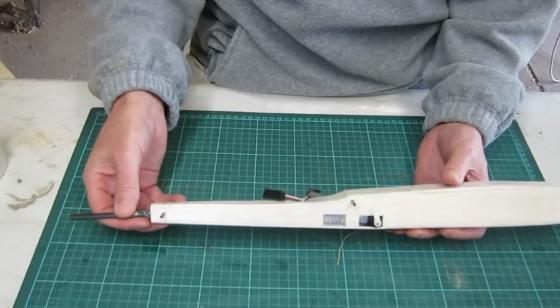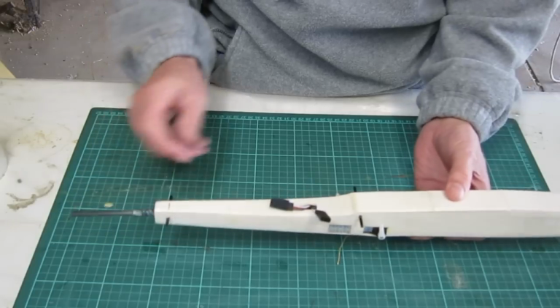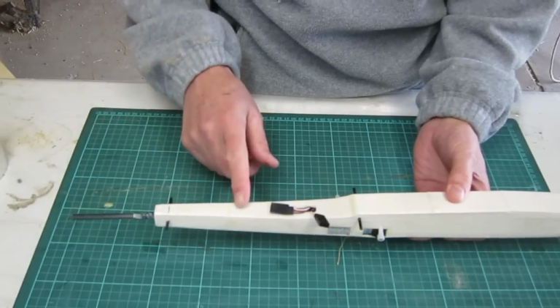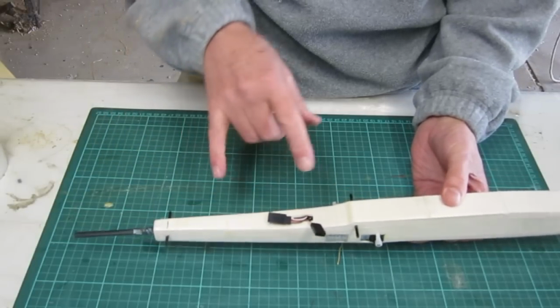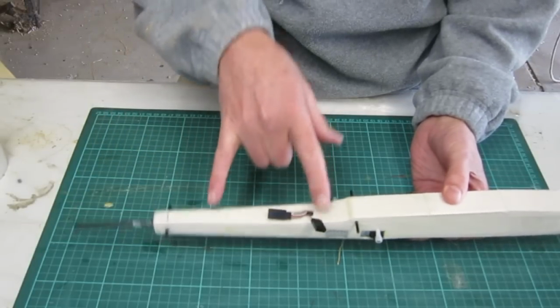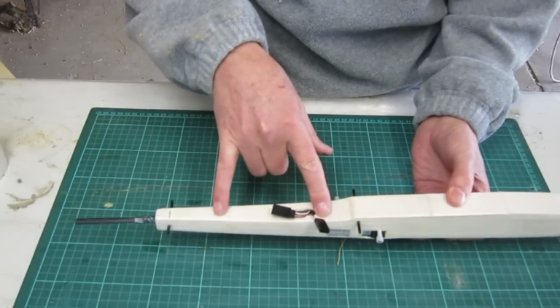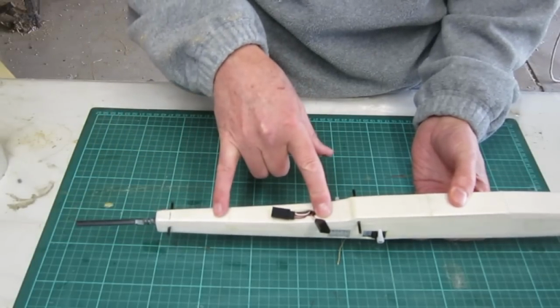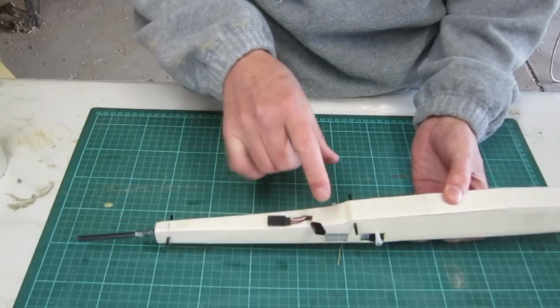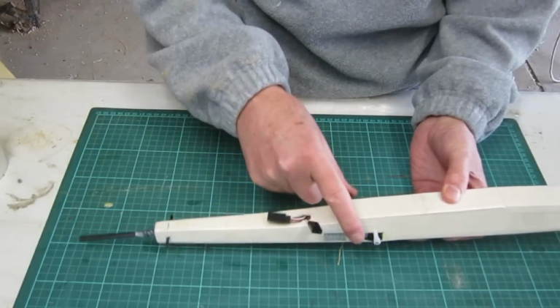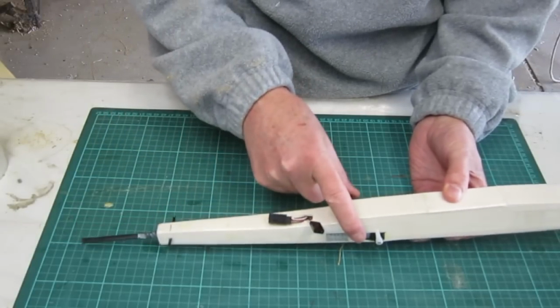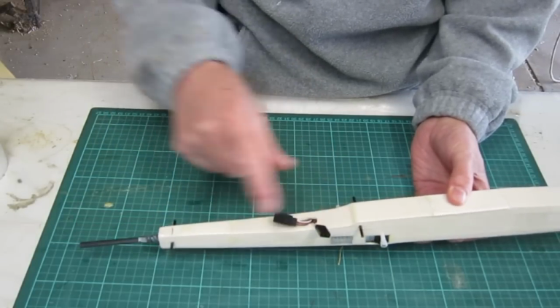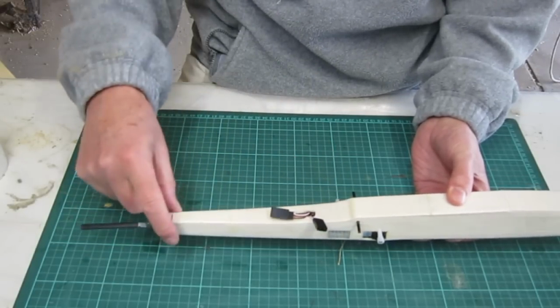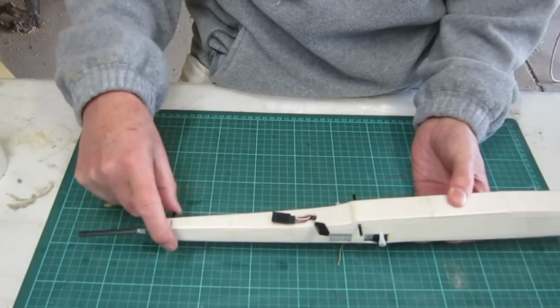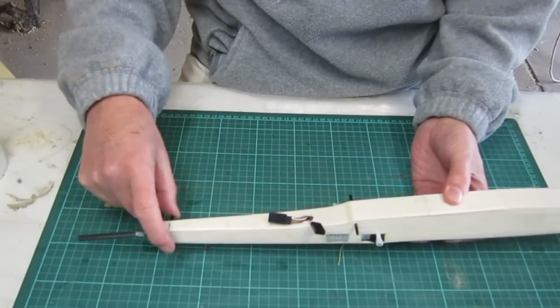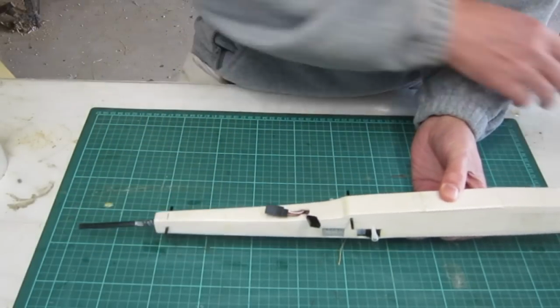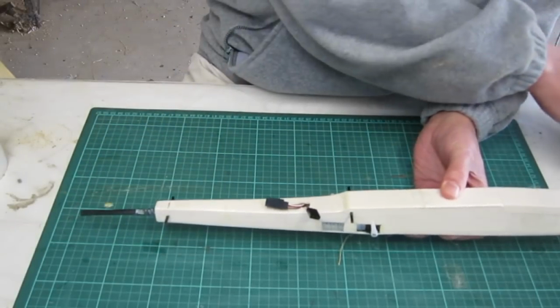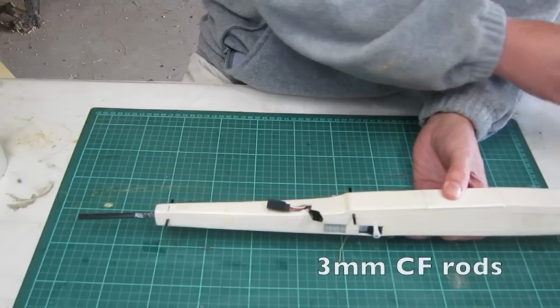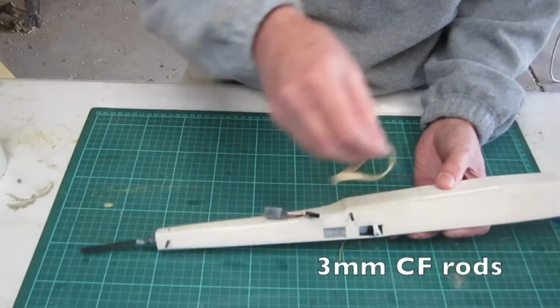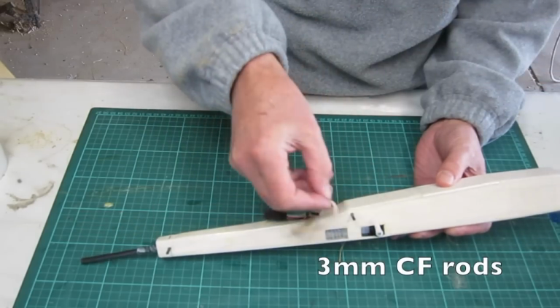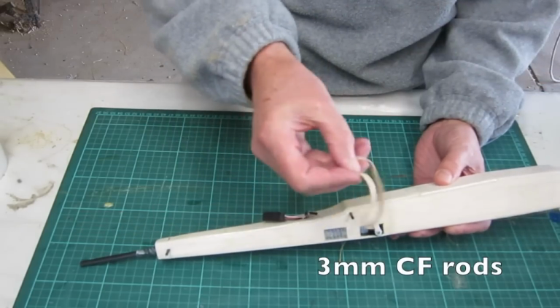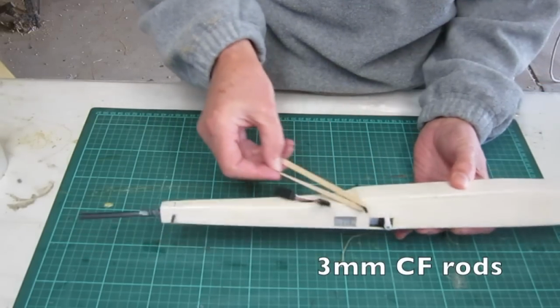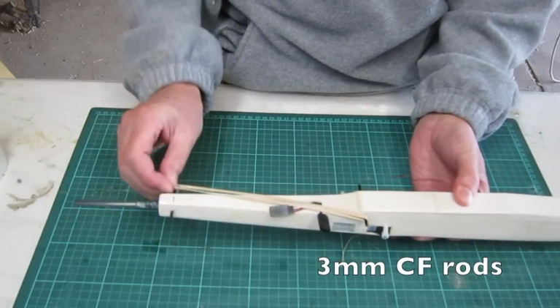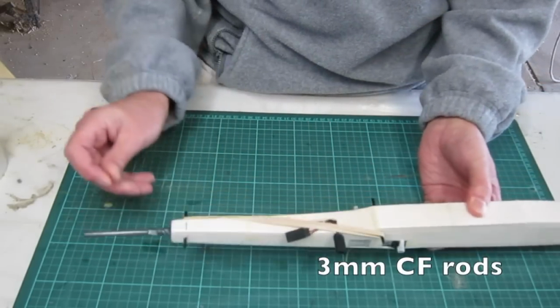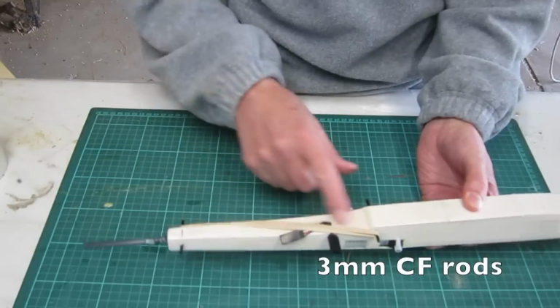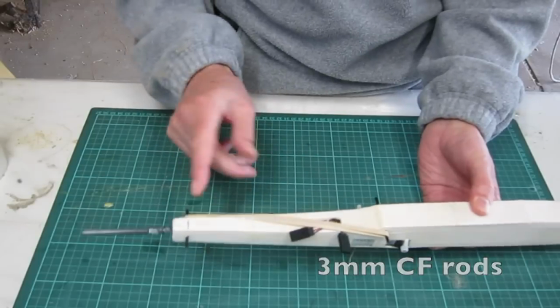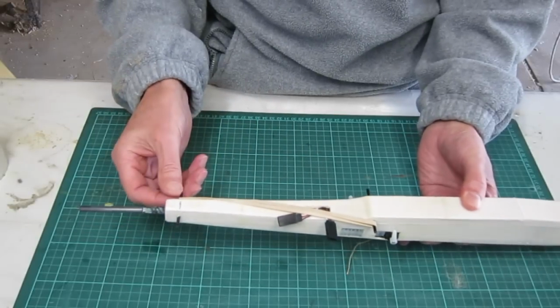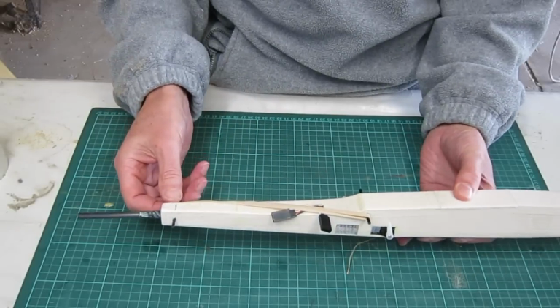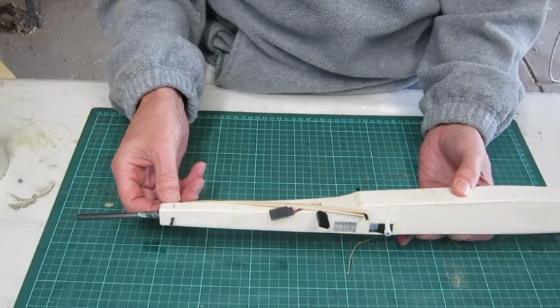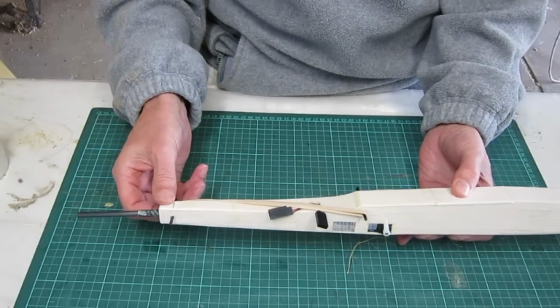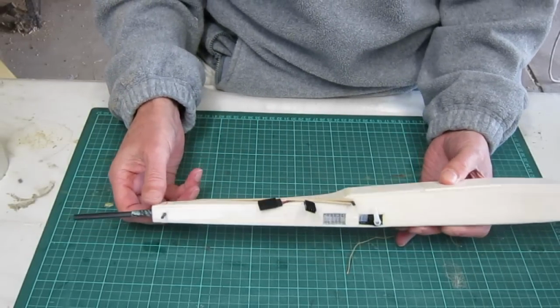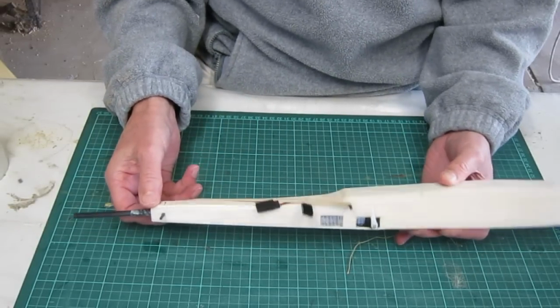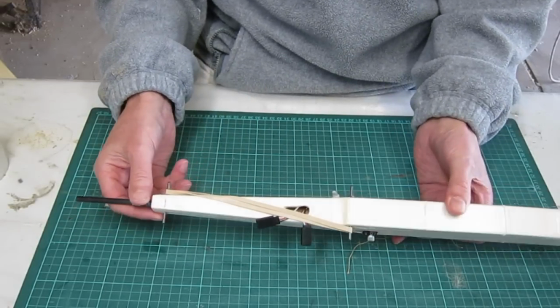The original Fusion had a bolt-on wing but I've opted for my normal rubber band tie-downs, which works really well for a slope soarer when you're going to crash it a fair bit like I do.